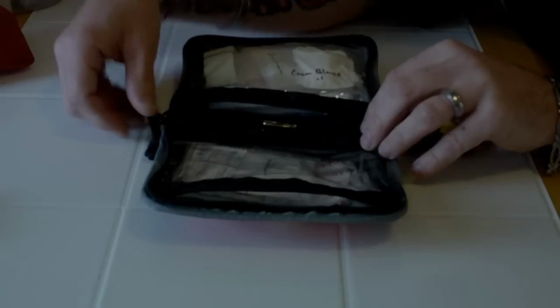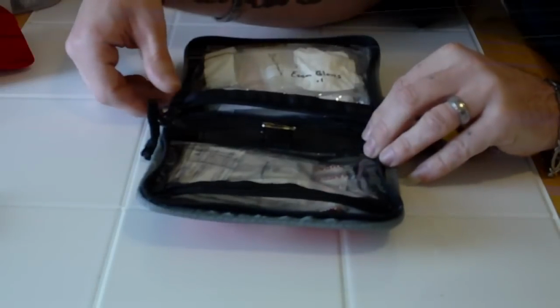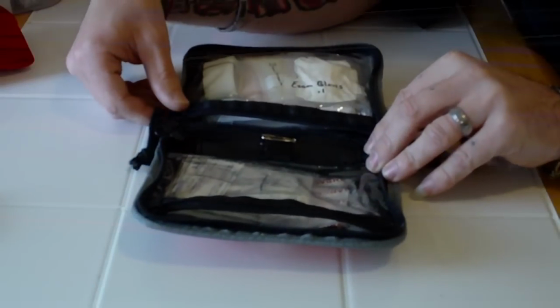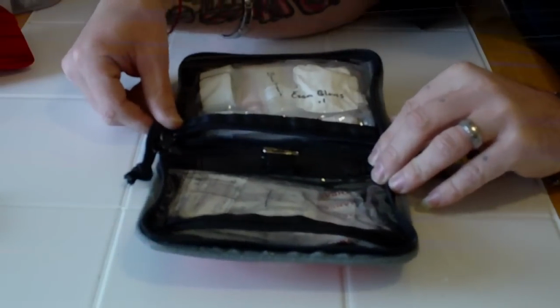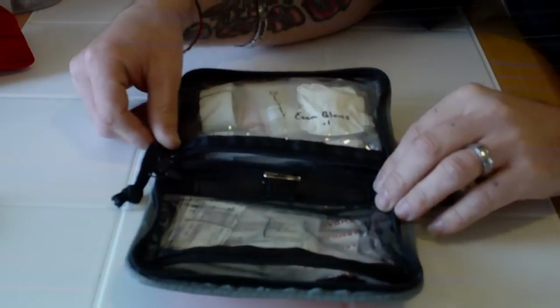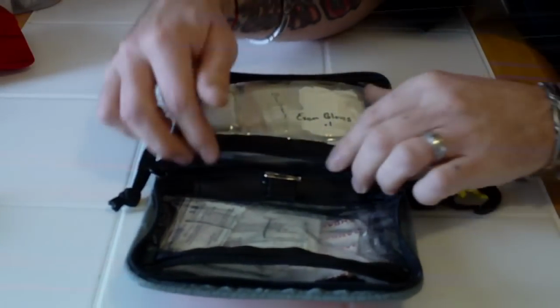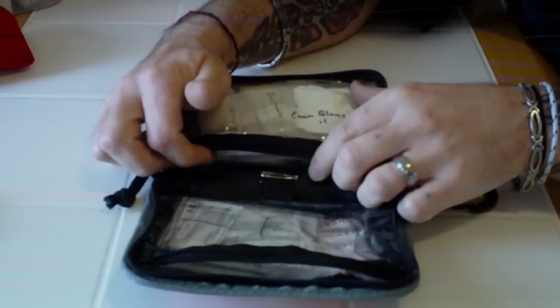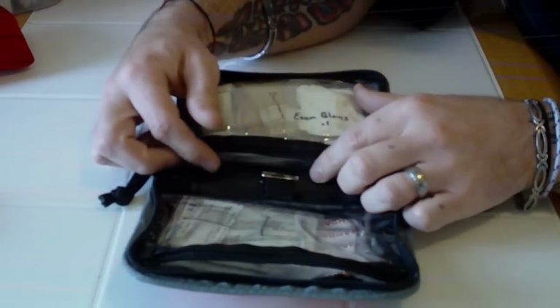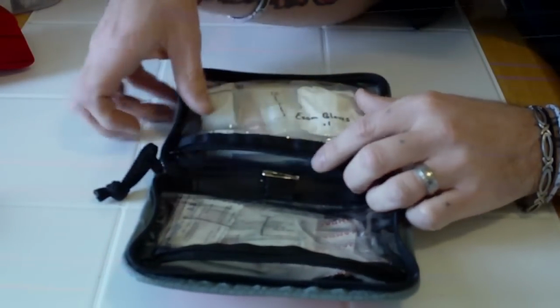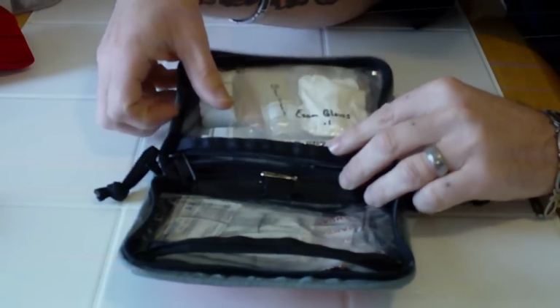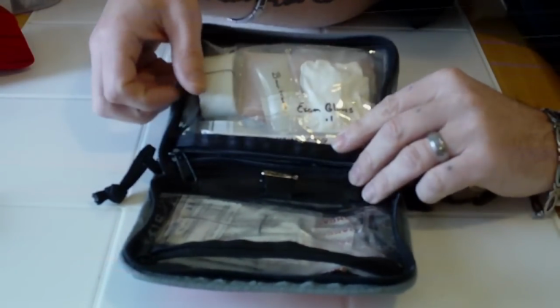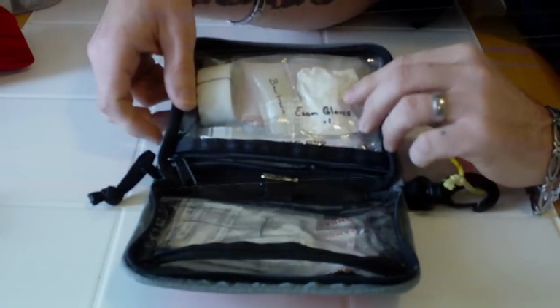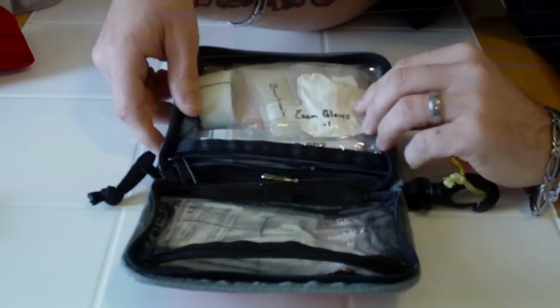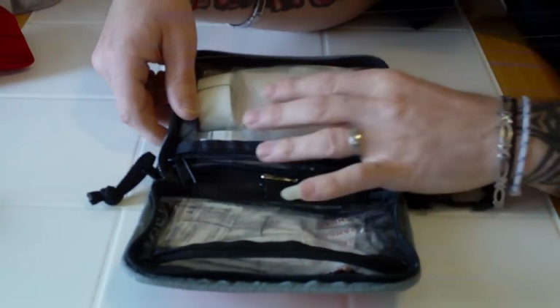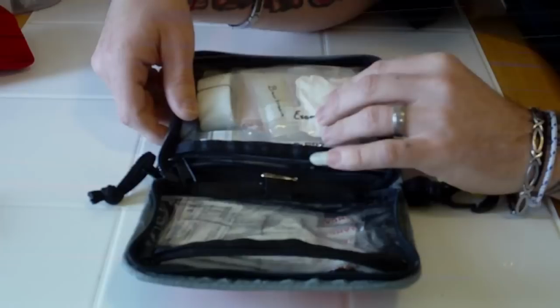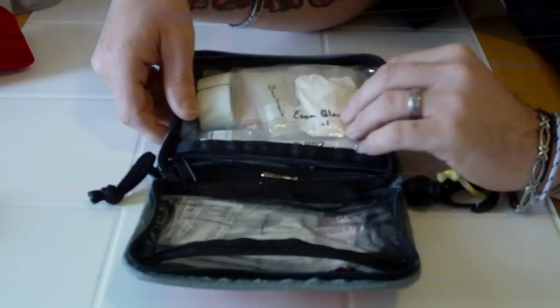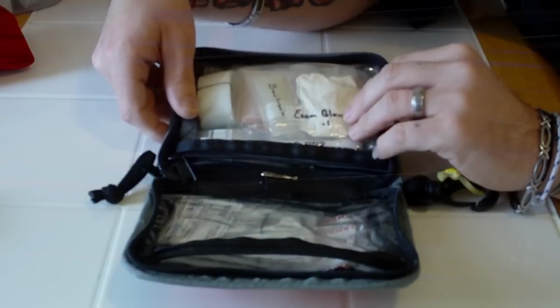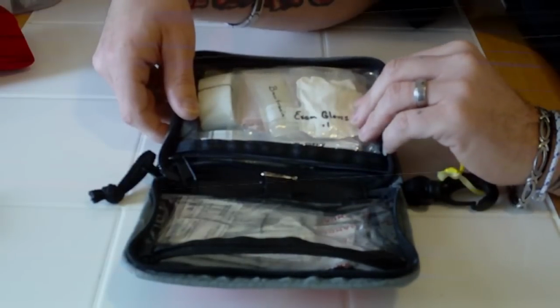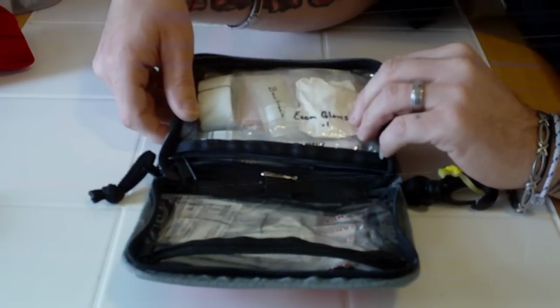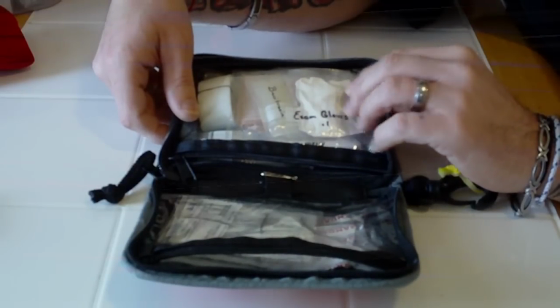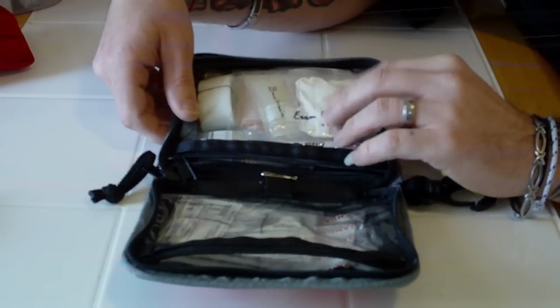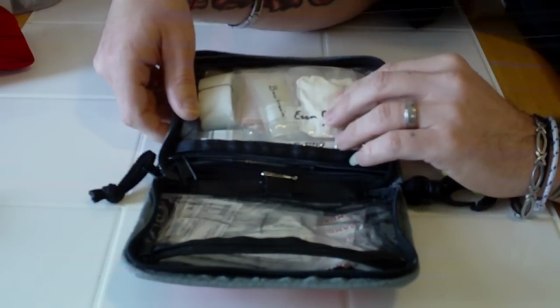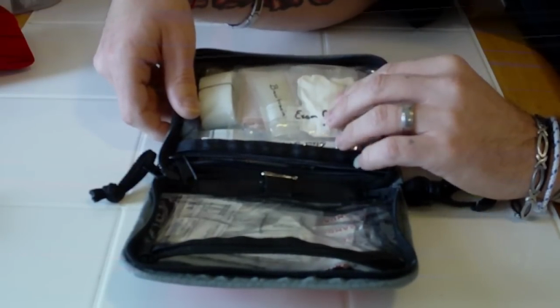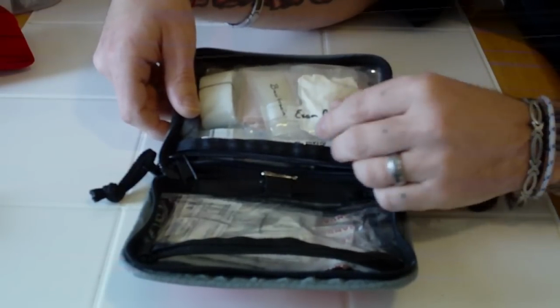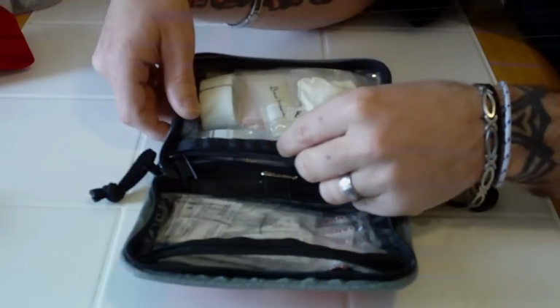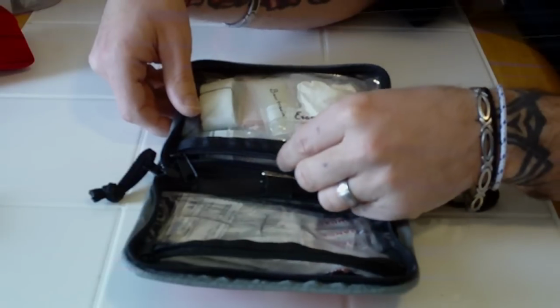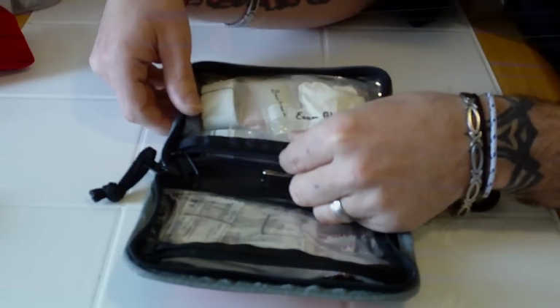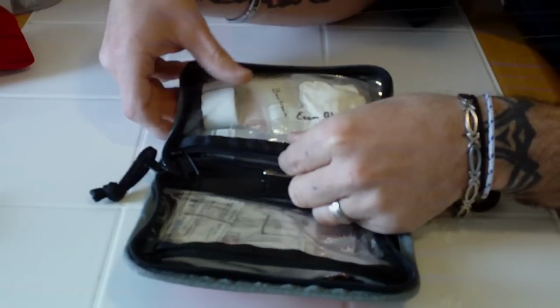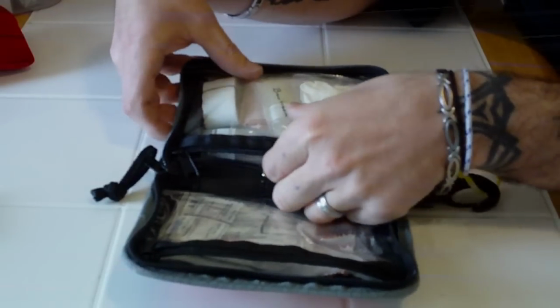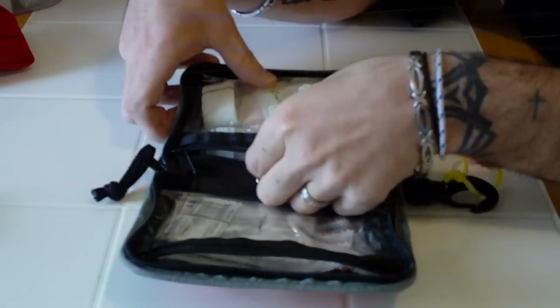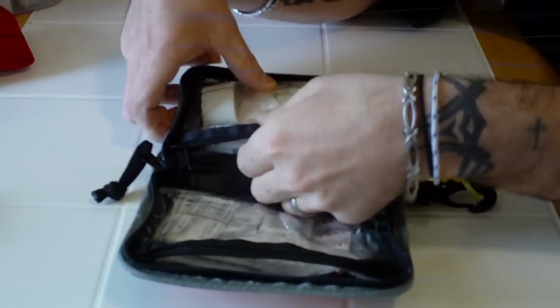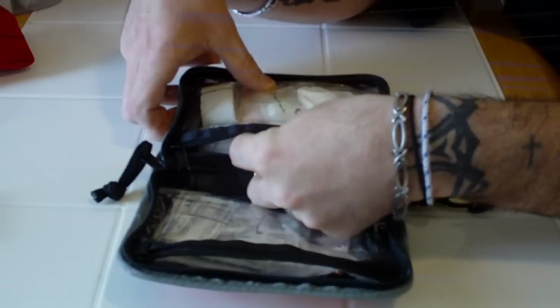Moving on to the next compartment, this is the compartment that has items for a little bit more serious wounds and more serious situations.